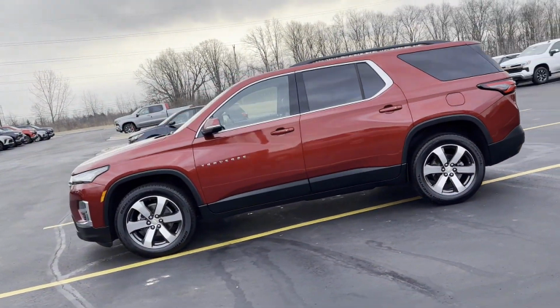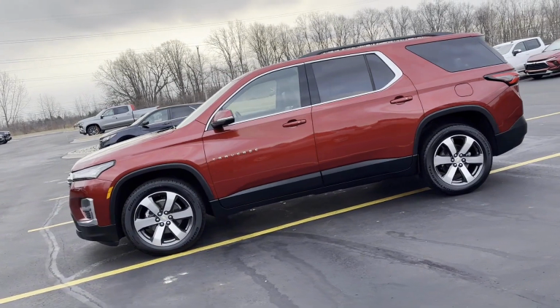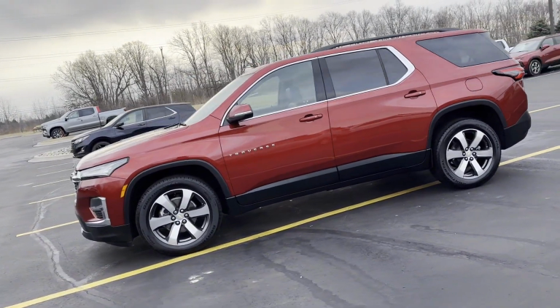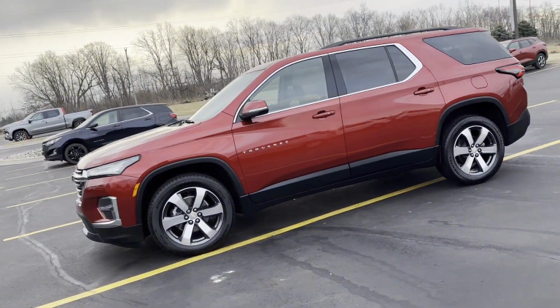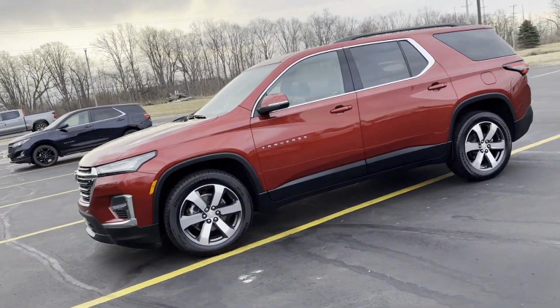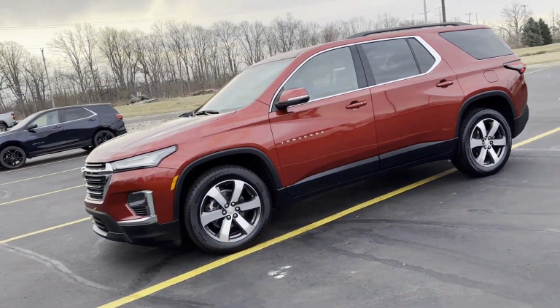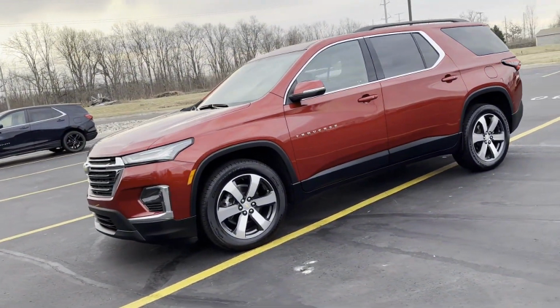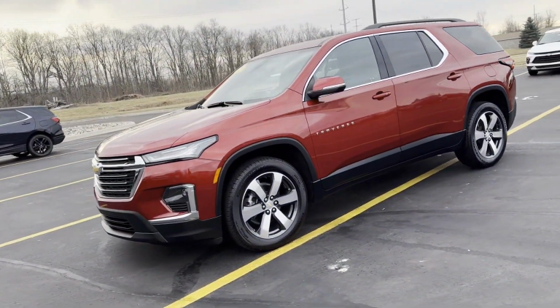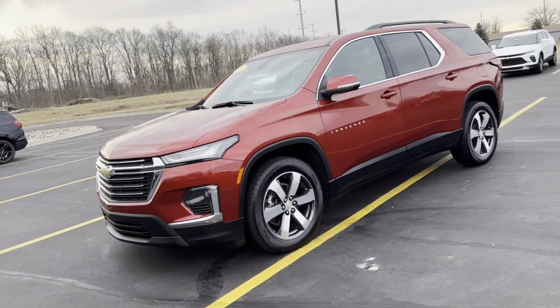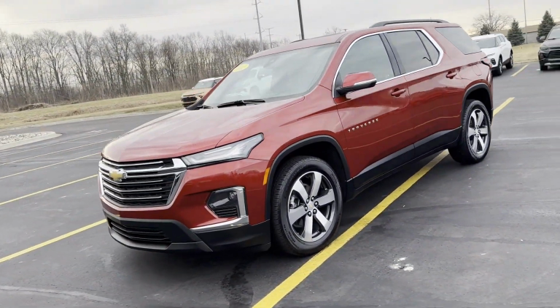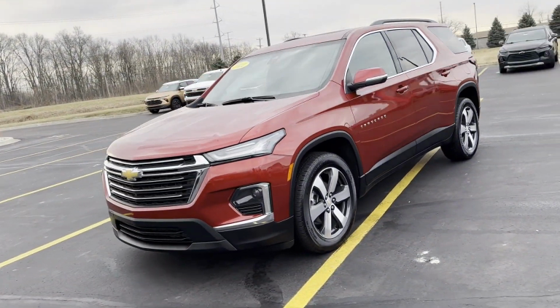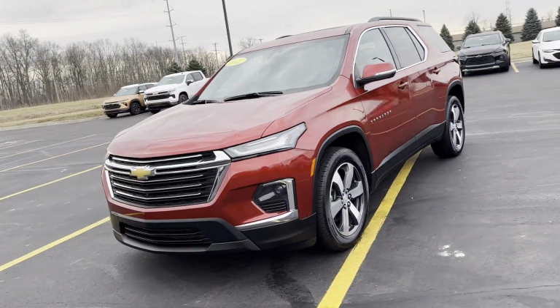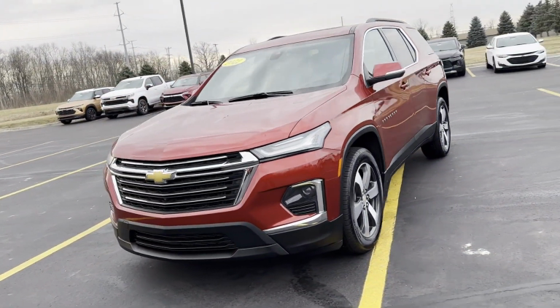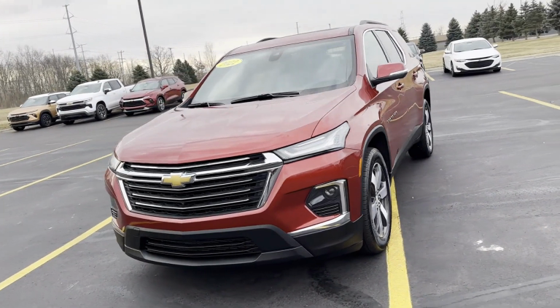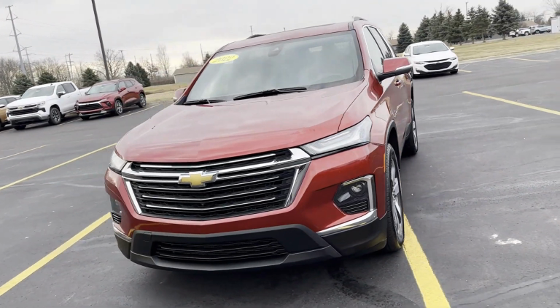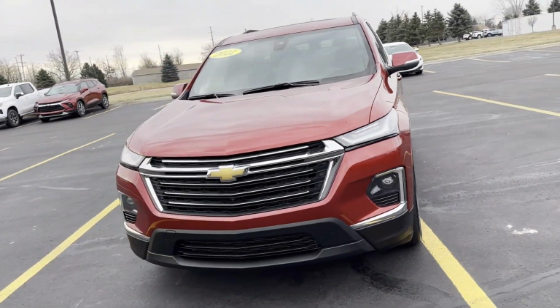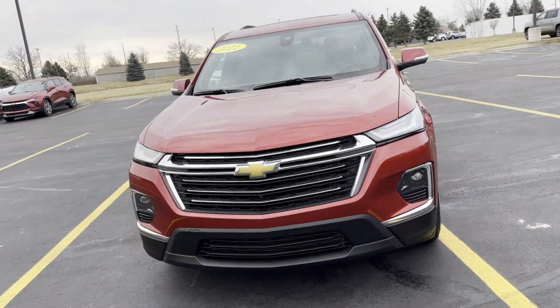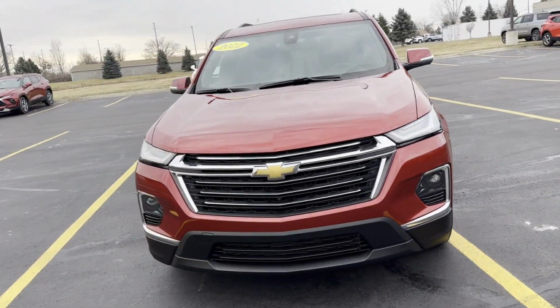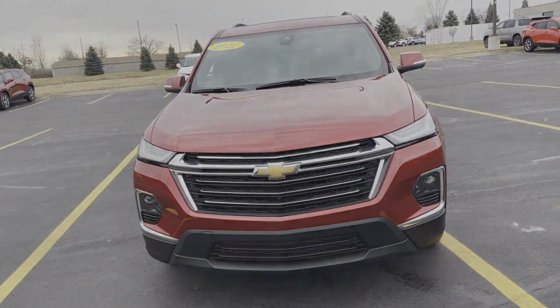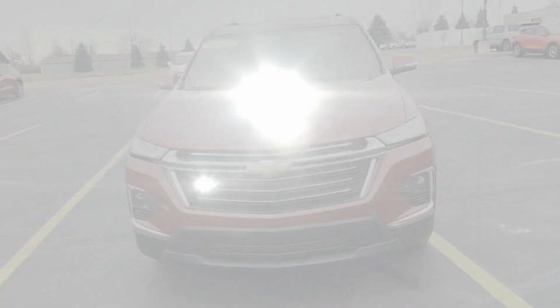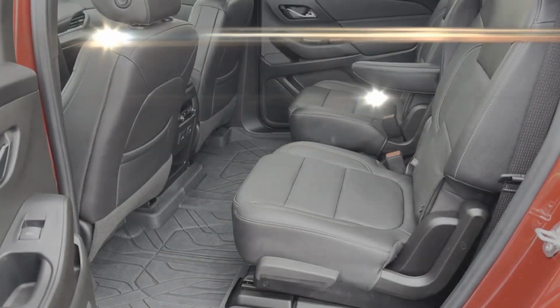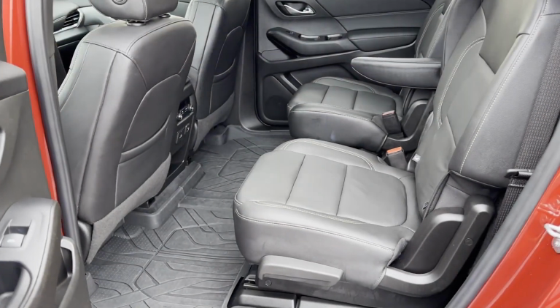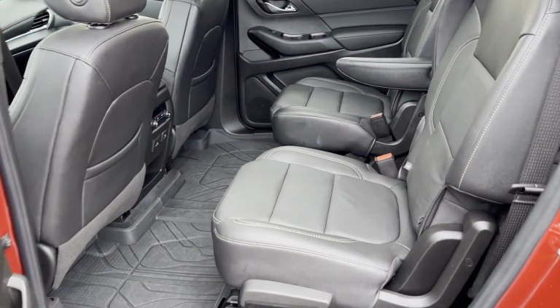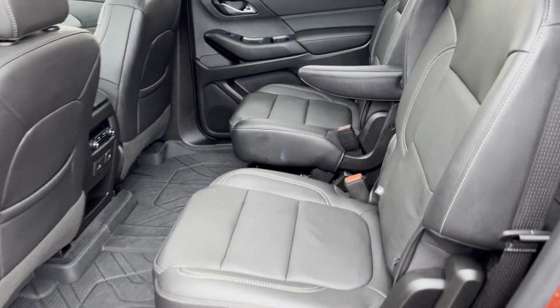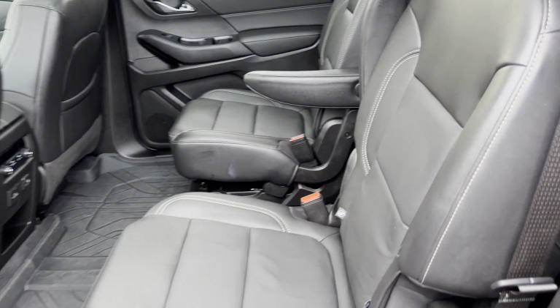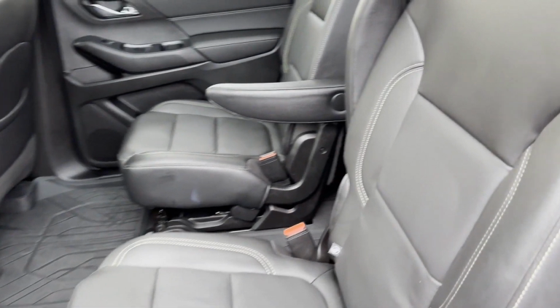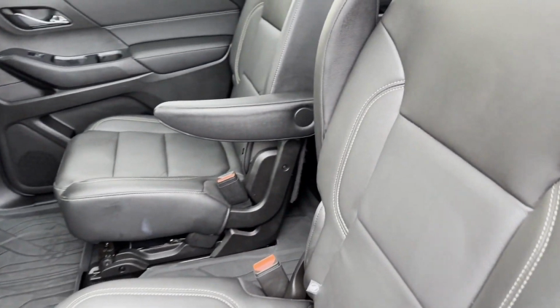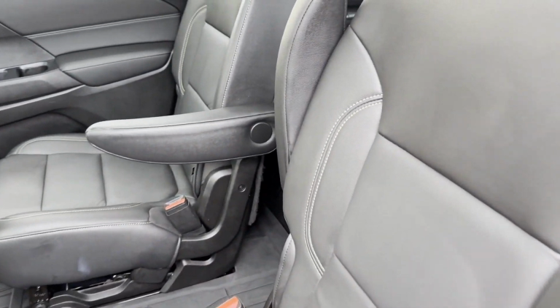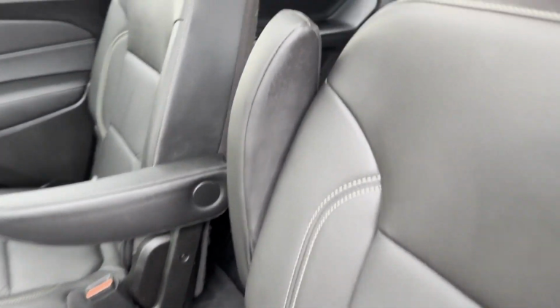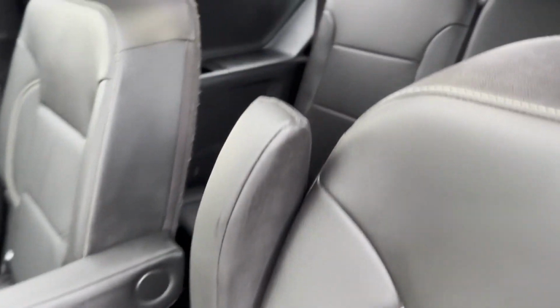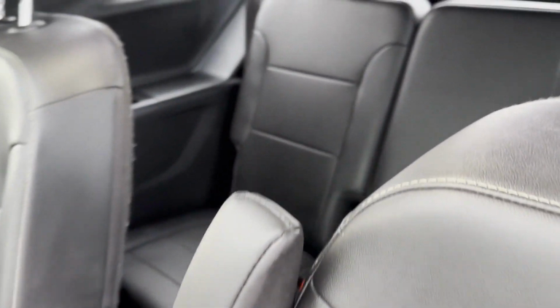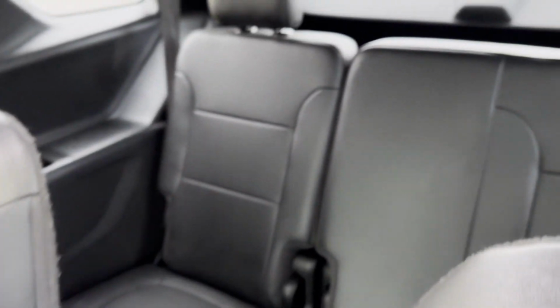Navigation. Multi-zone air conditioning. Blind spot monitor. Parking aid sensor. Third row seating. Heated side view mirrors. Leather seats. Backup camera. Passenger seat adjustable lumbar support.